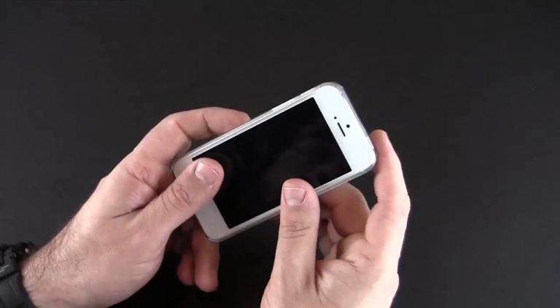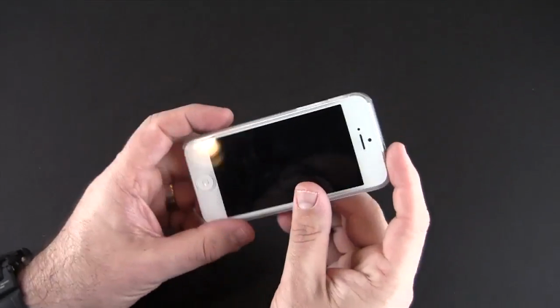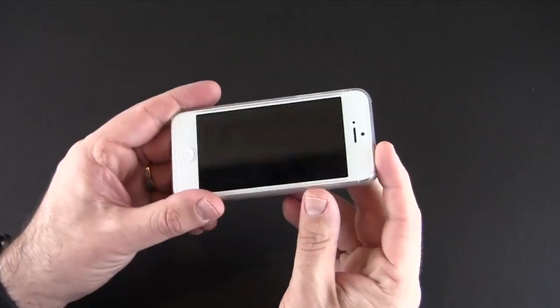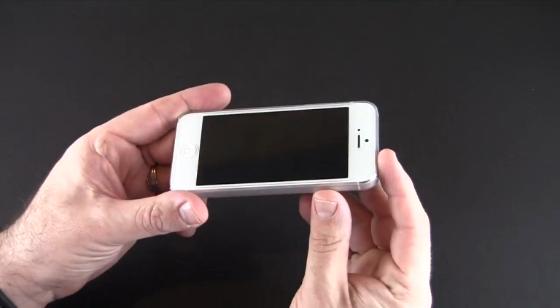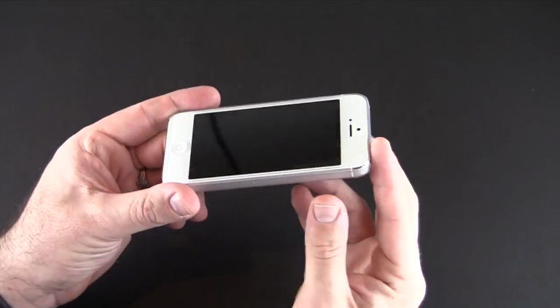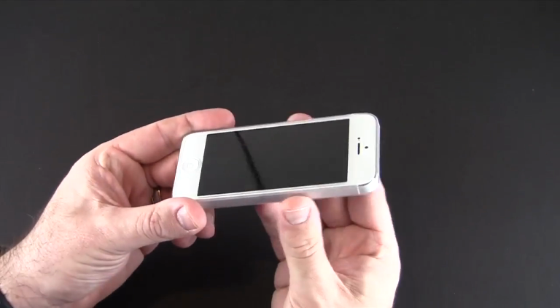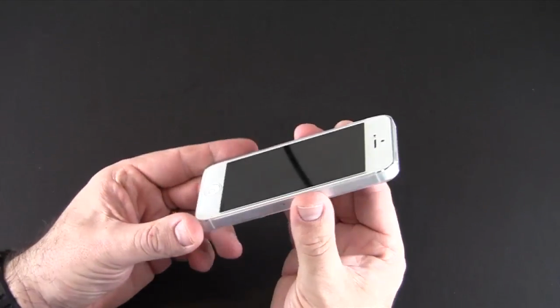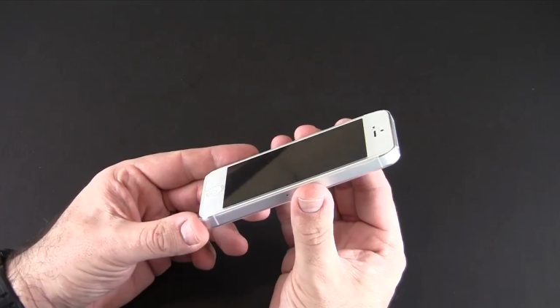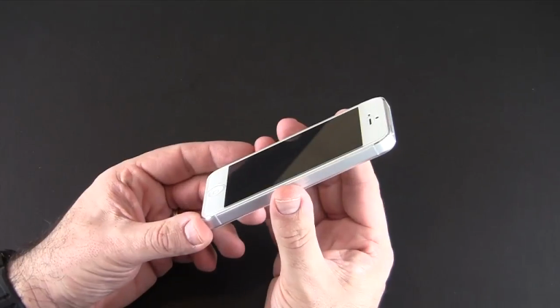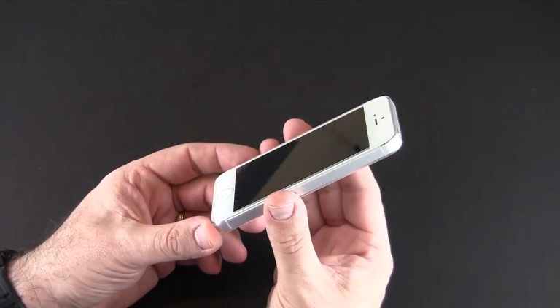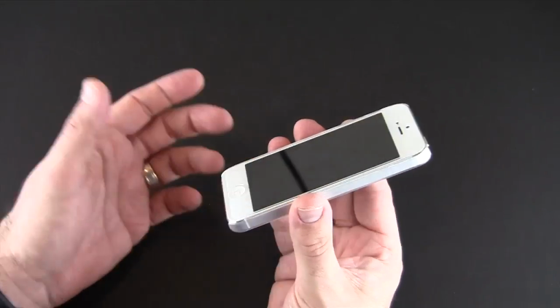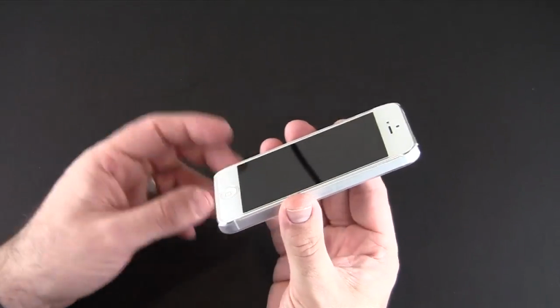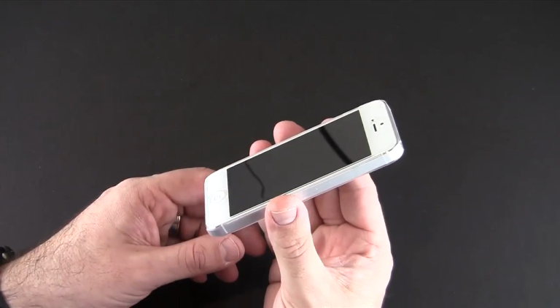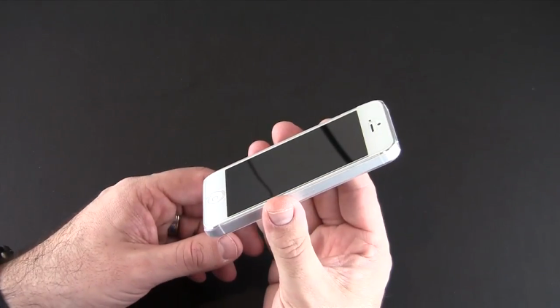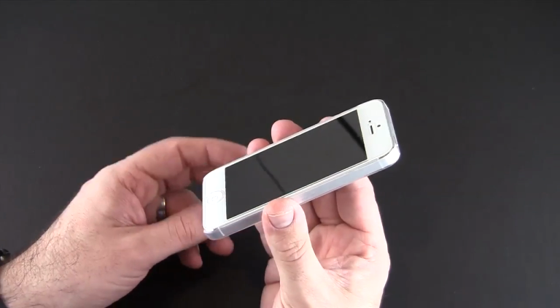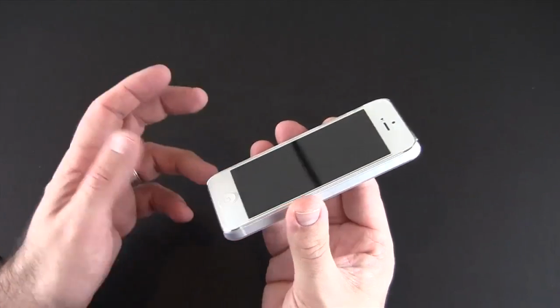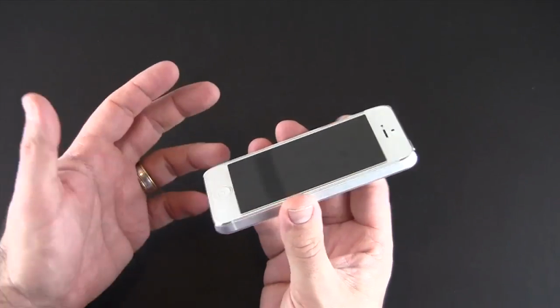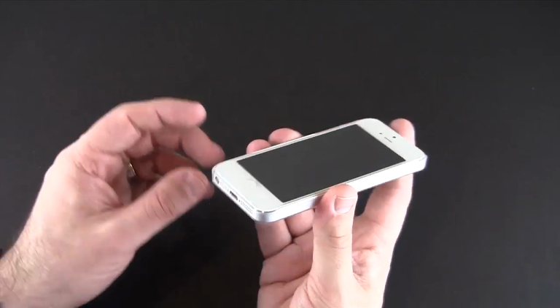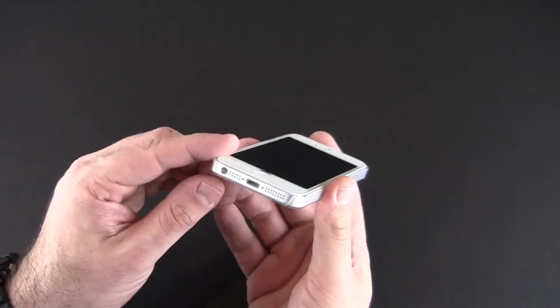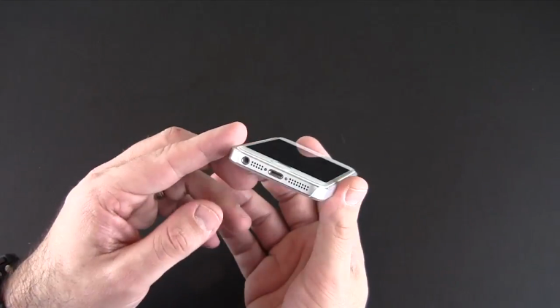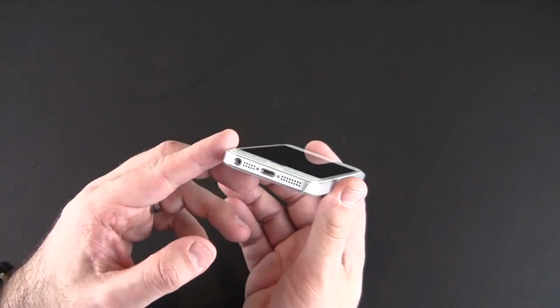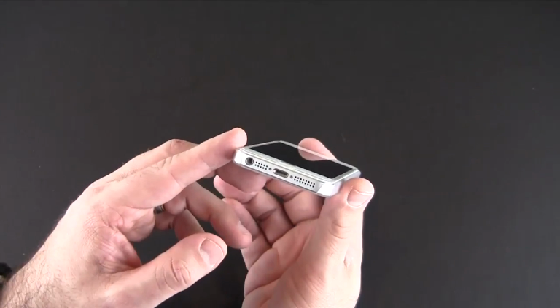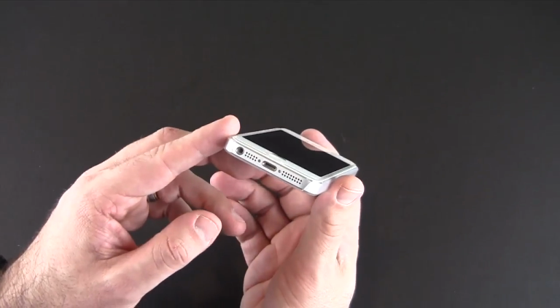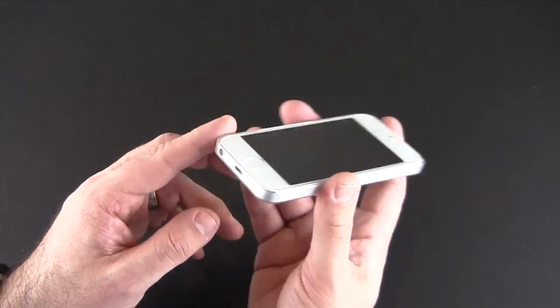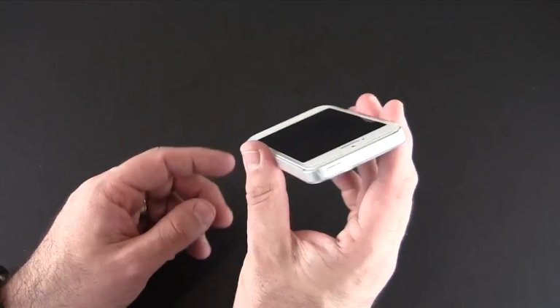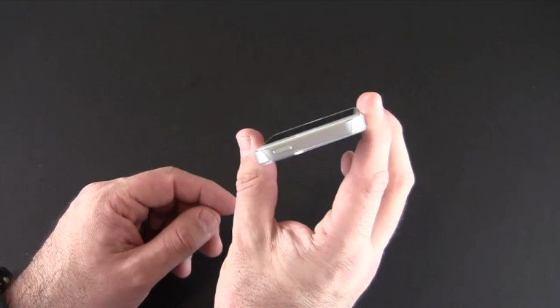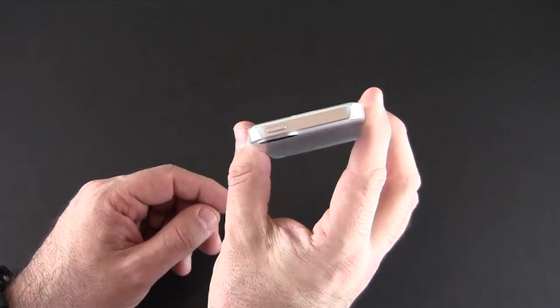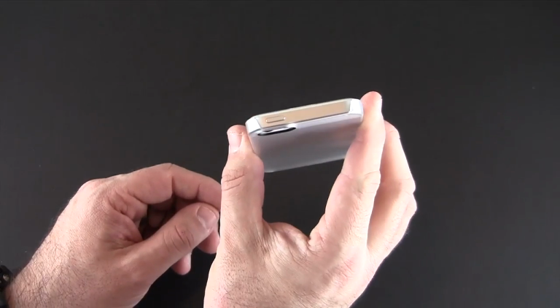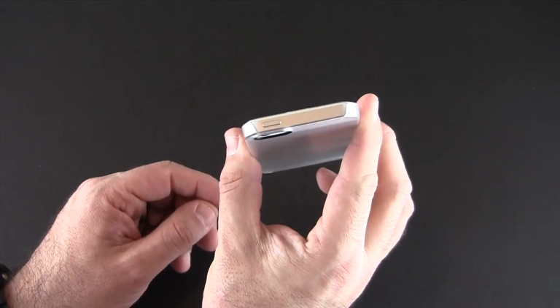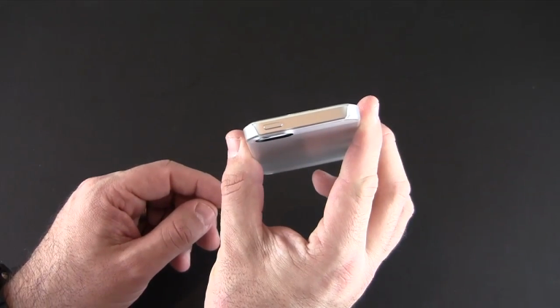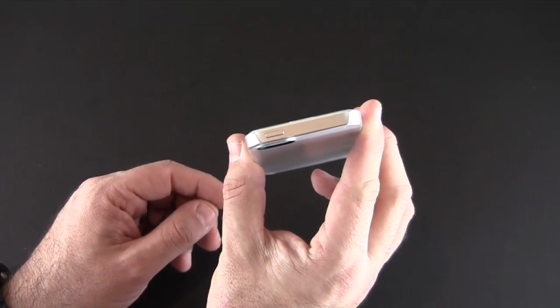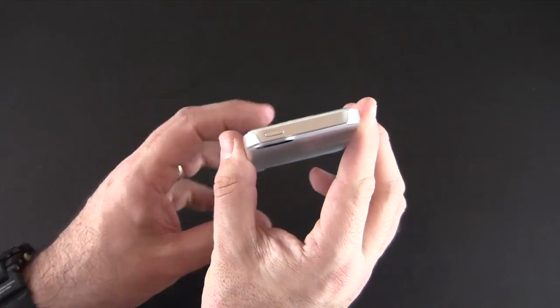There's not much in the way of raising off the table with this, so you're definitely going to want to use a screen protector. It's nice that they include one. Because it's a snap-on back, the bottom is fully exposed, as is the top as well.